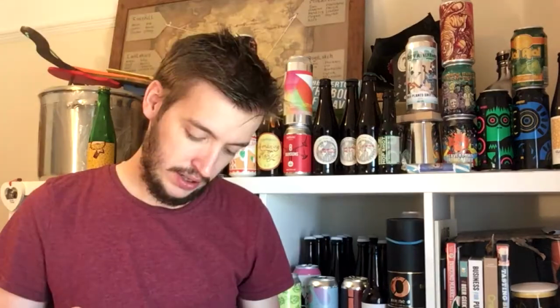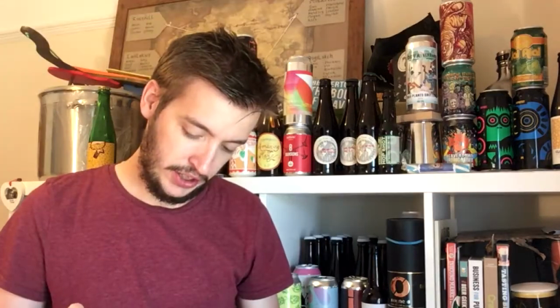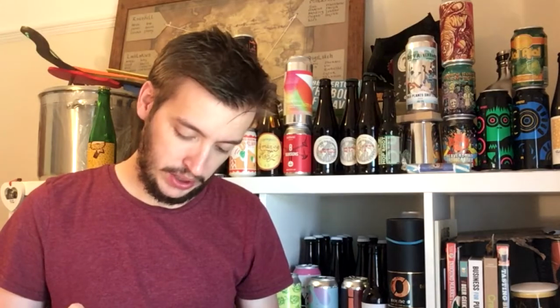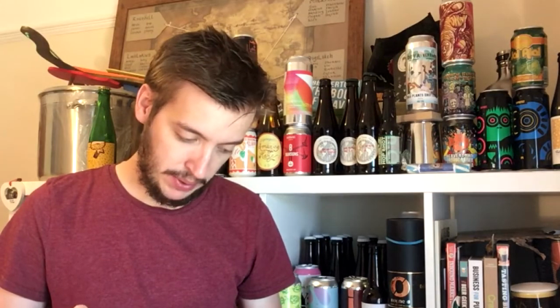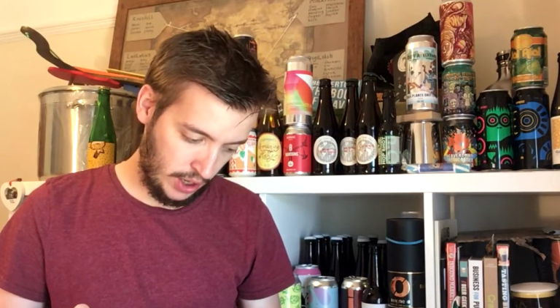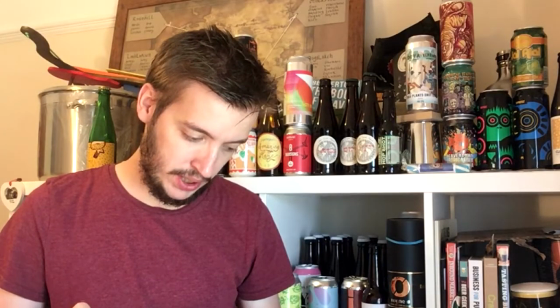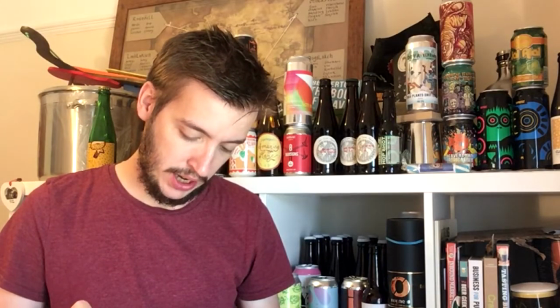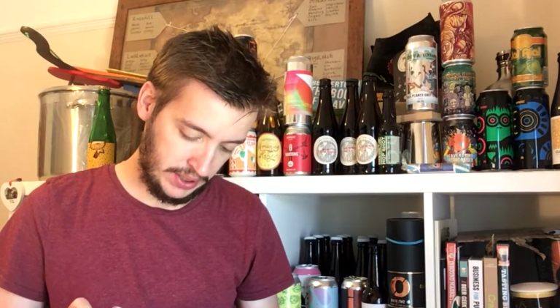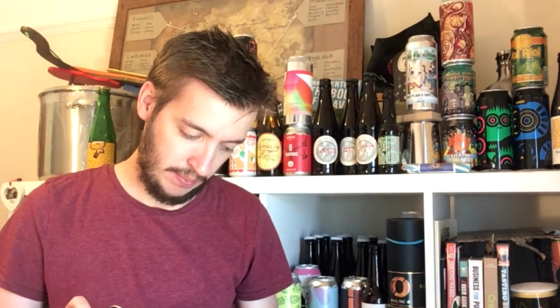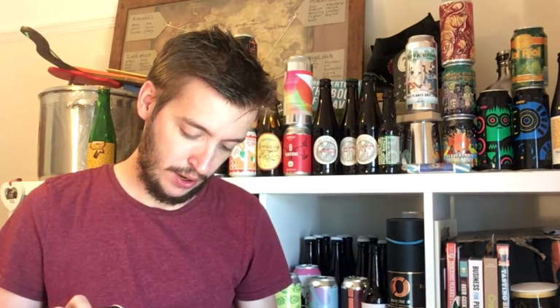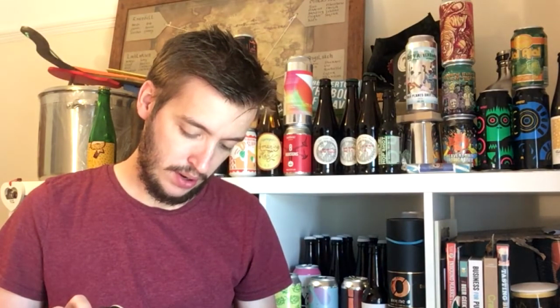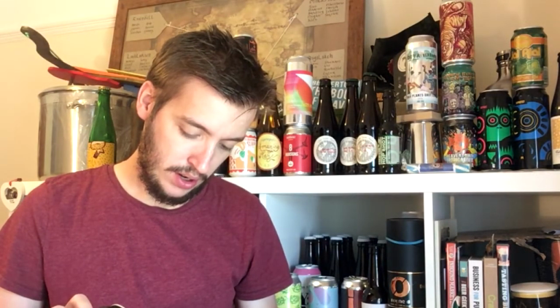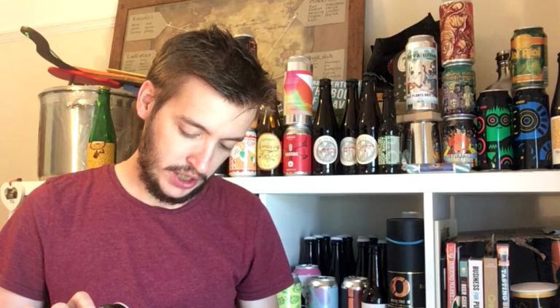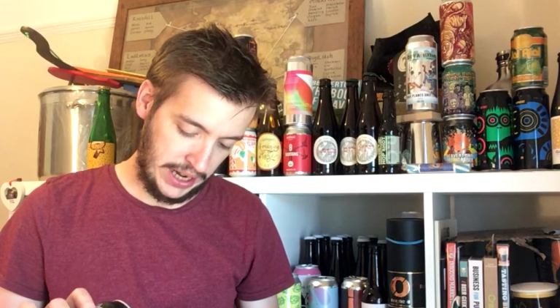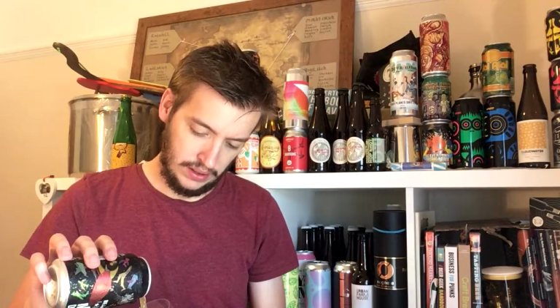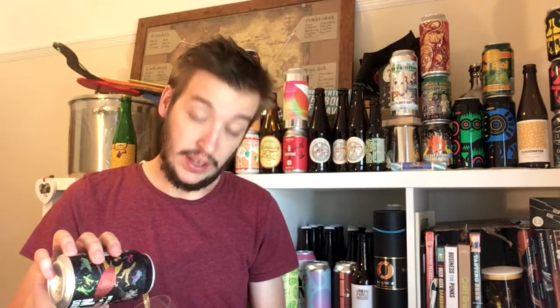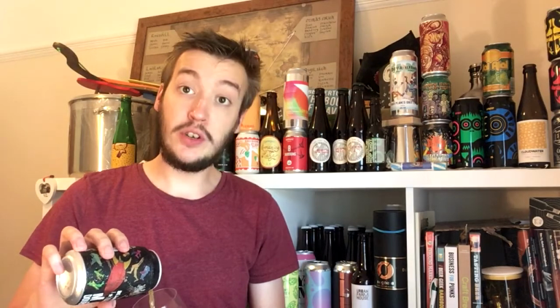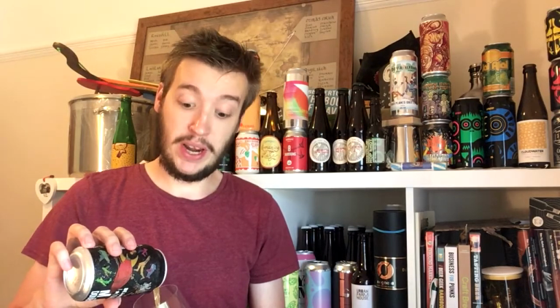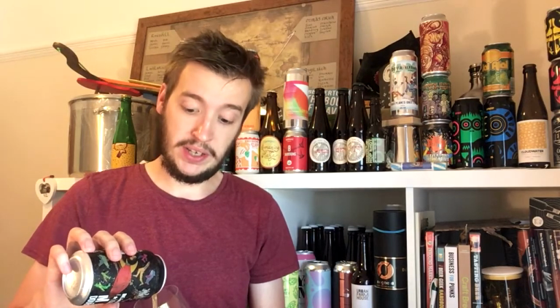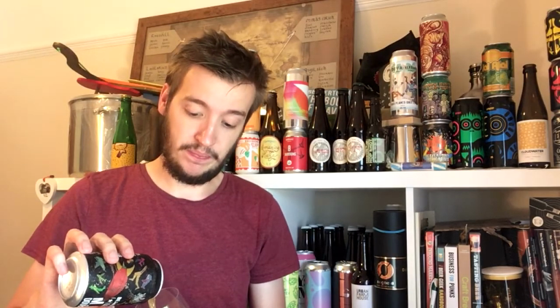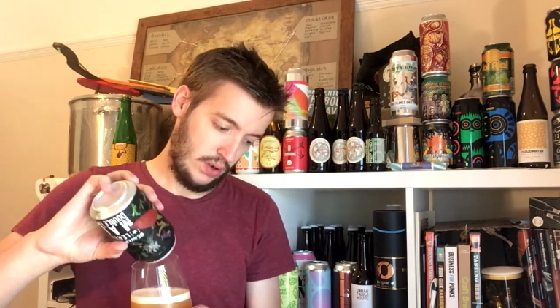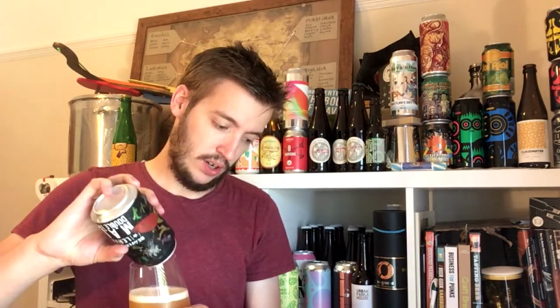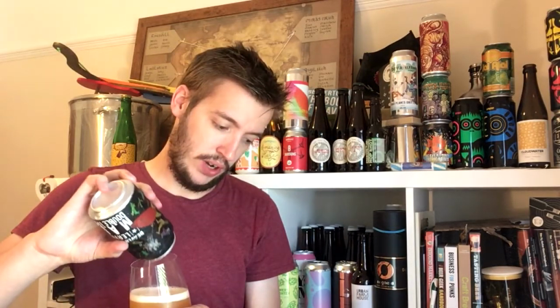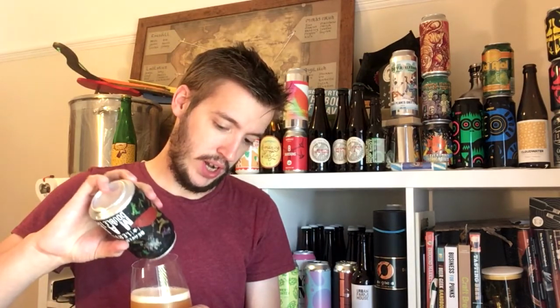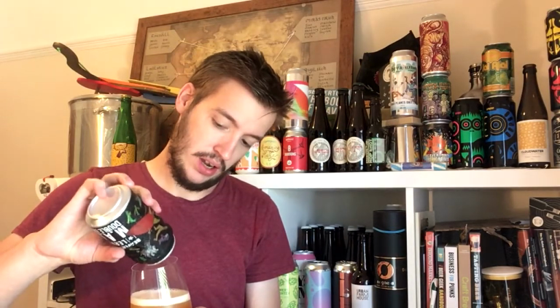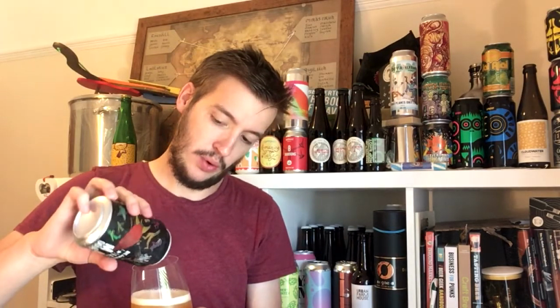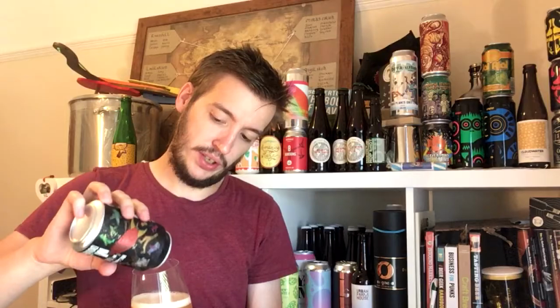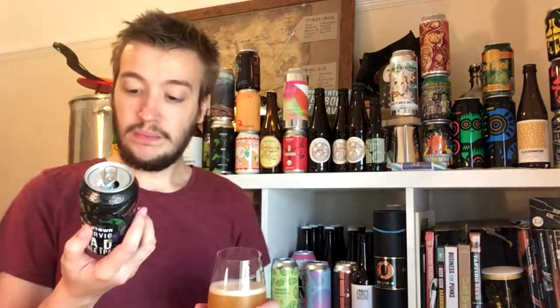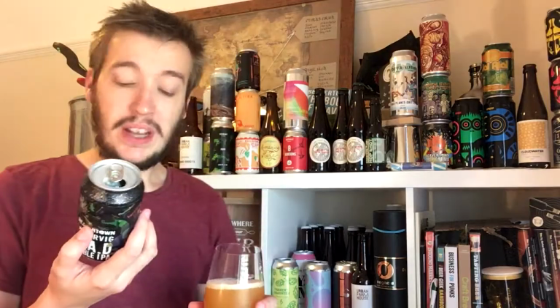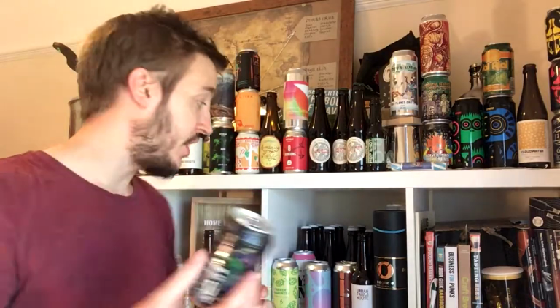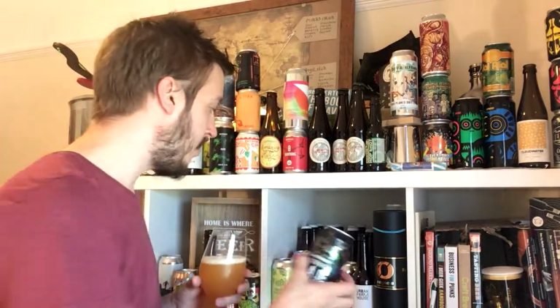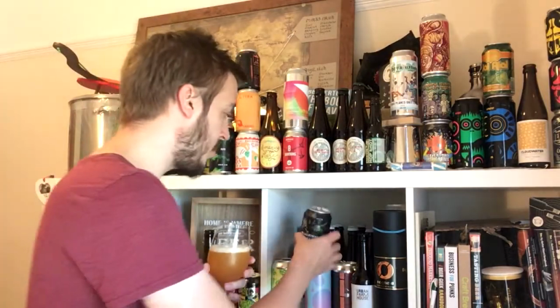I think it's the usual suspects when it comes to the hops: Columbus, Simcoe, Citroen, Galaxy. They've also used Vermont Ale yeast and lots of lovely oats and some acidulated malt to boot.